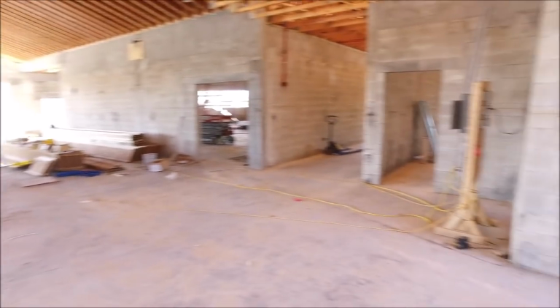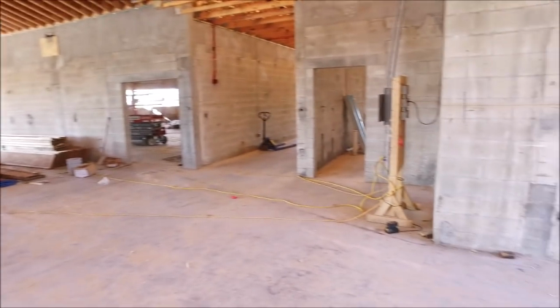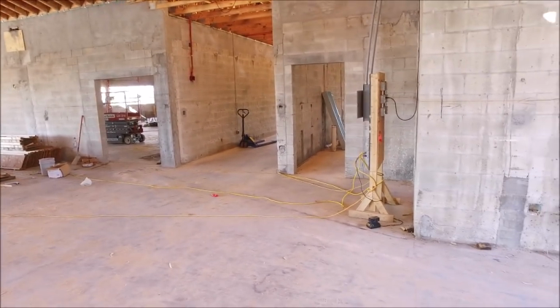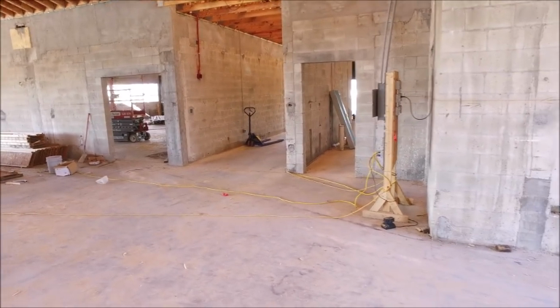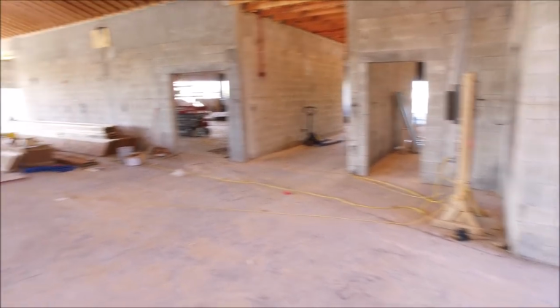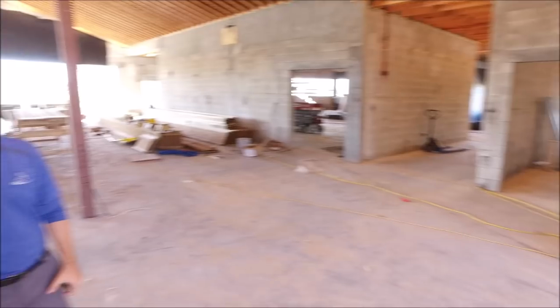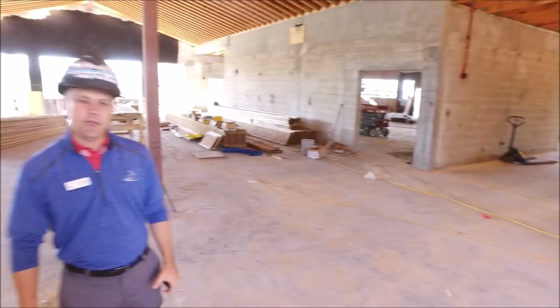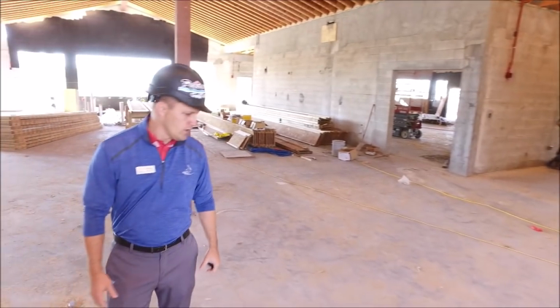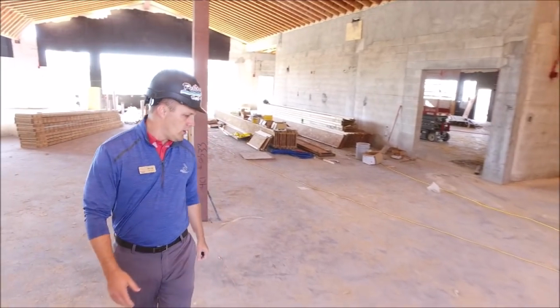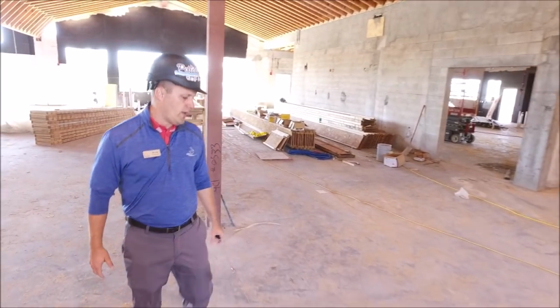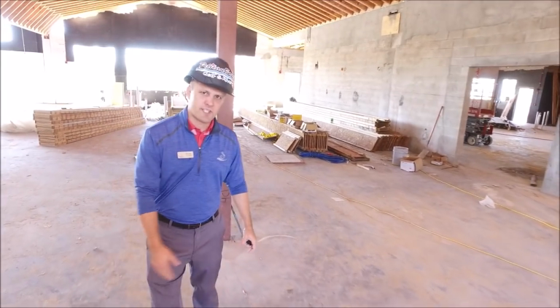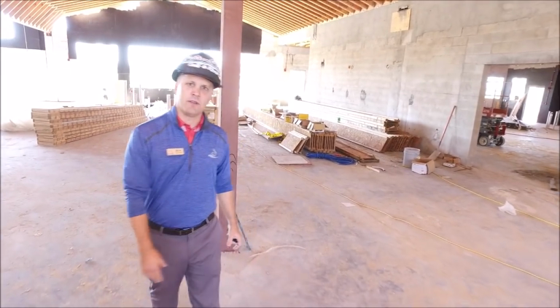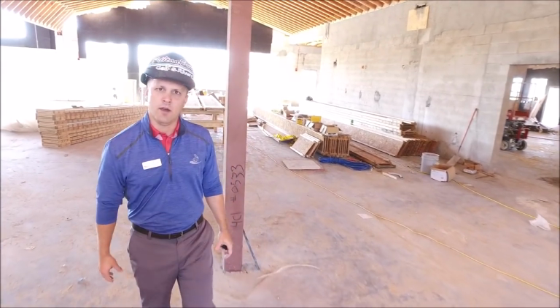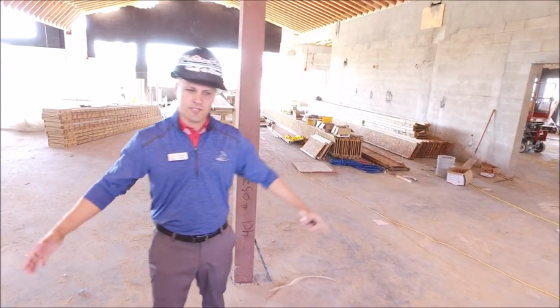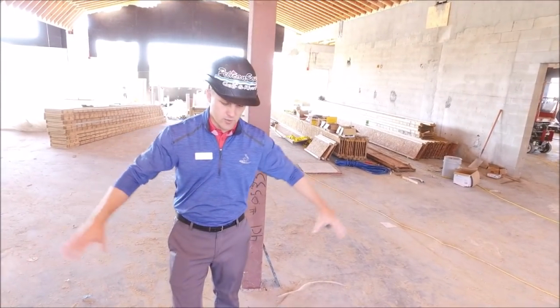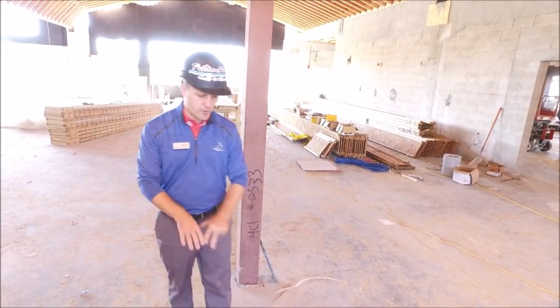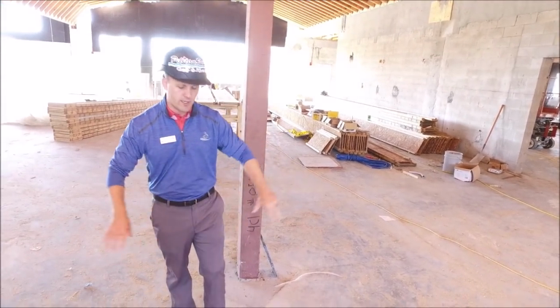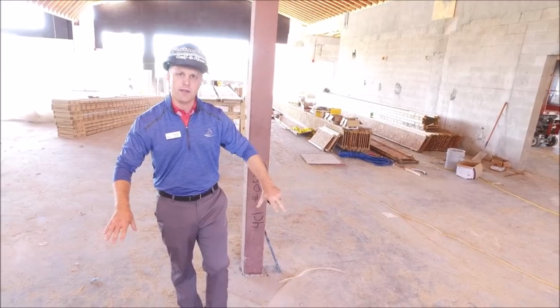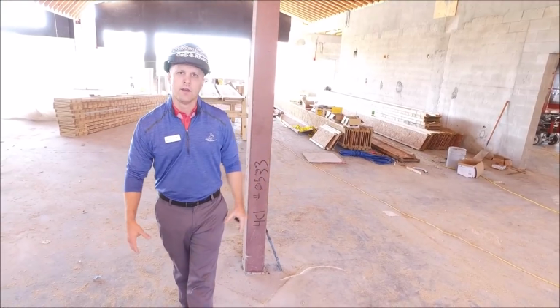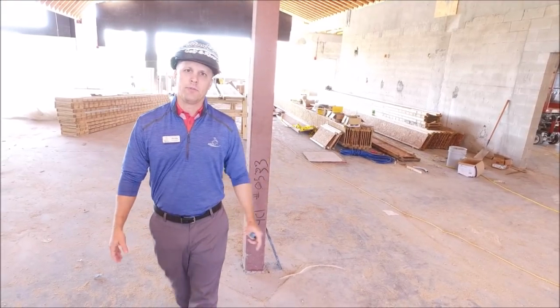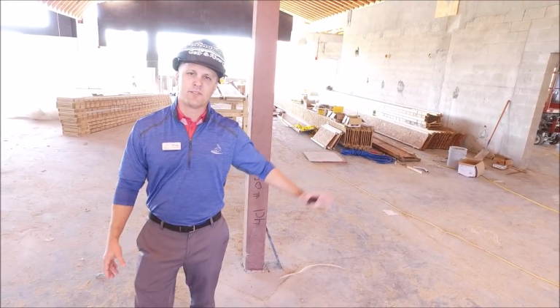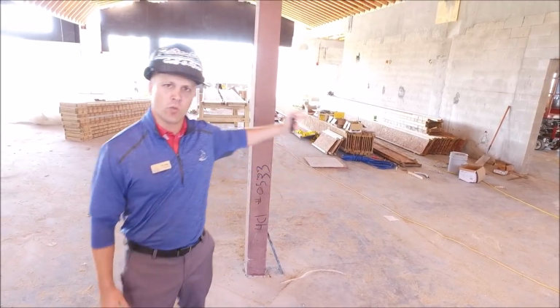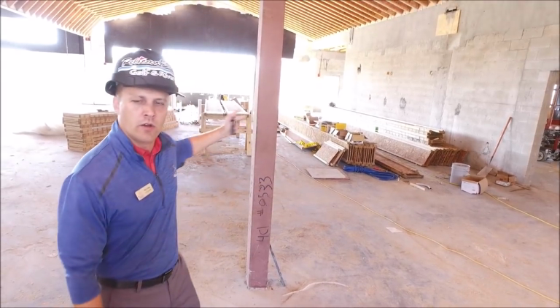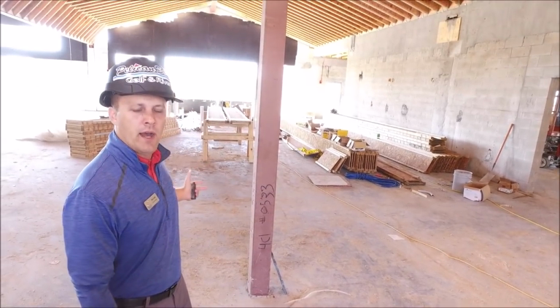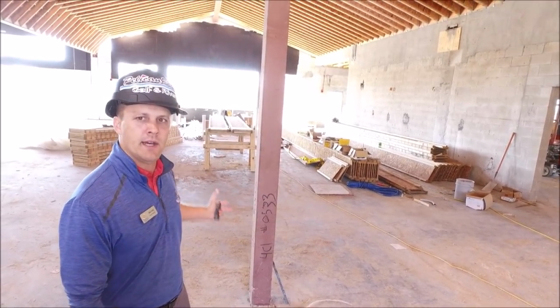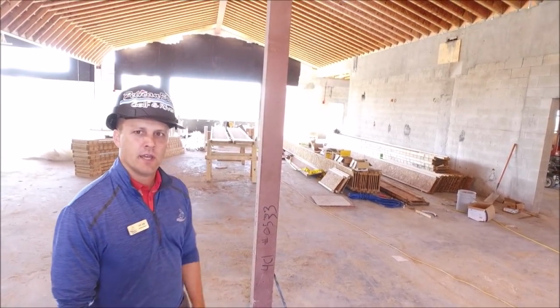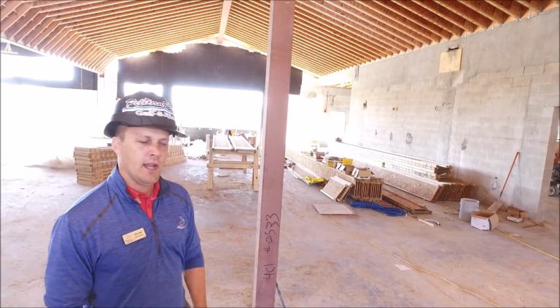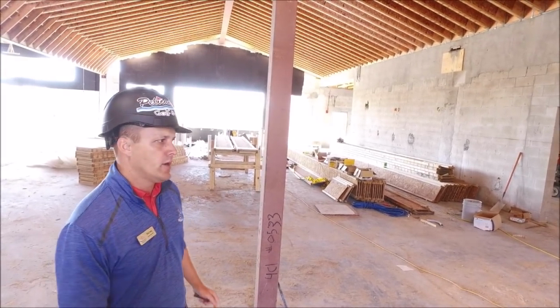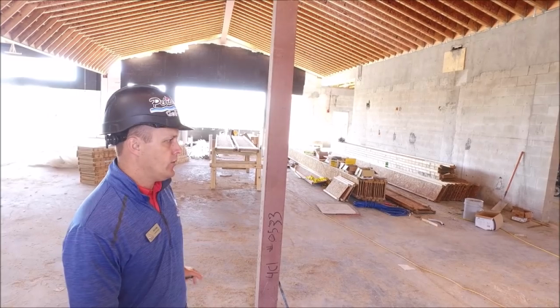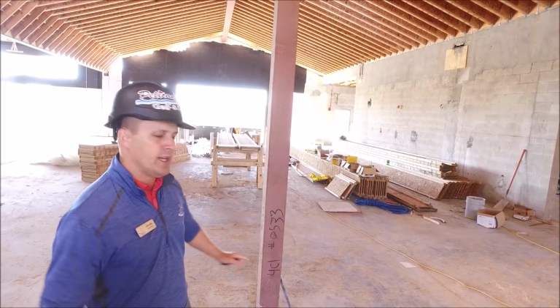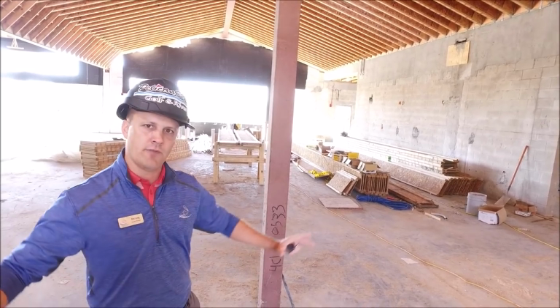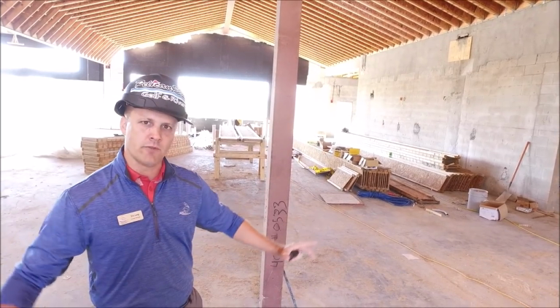As we walk further through the lobby, we'll have the reception hostess desk located right here. There will be a nice featured wall behind us and it will give a nice feature throughout.